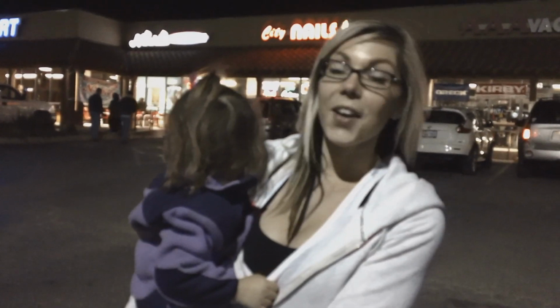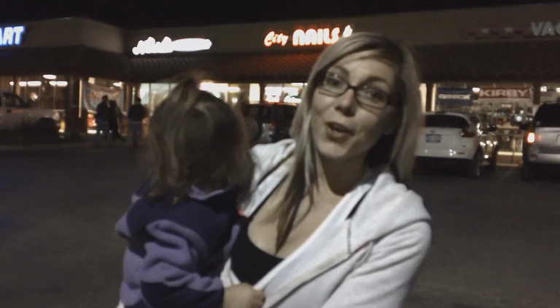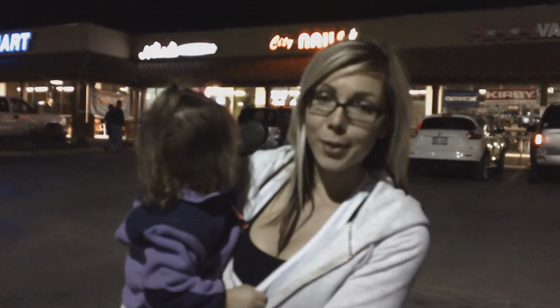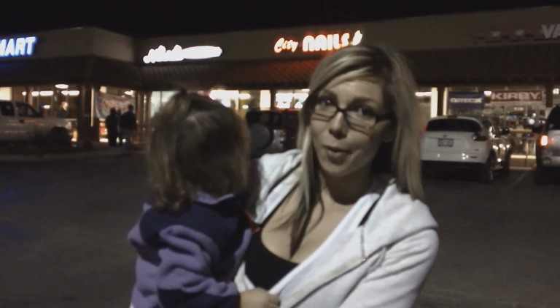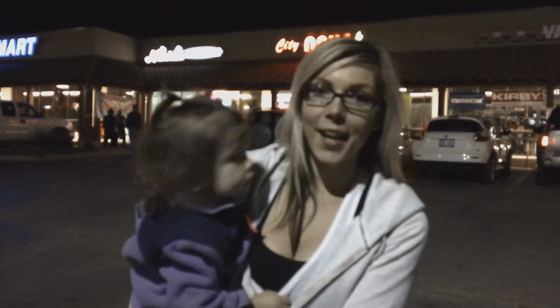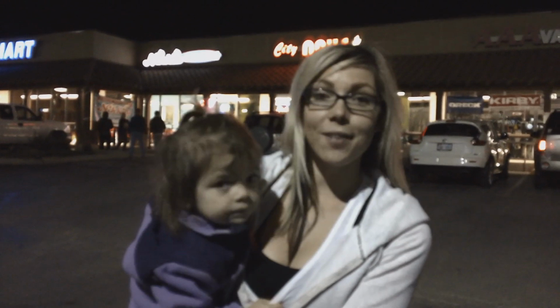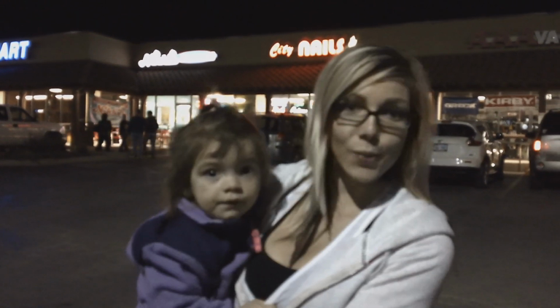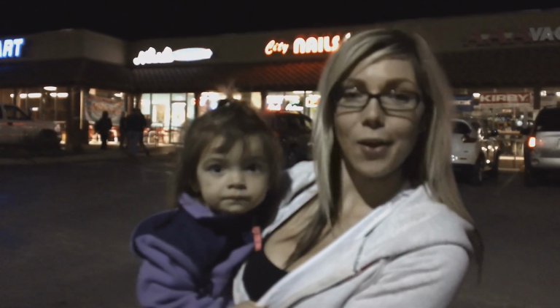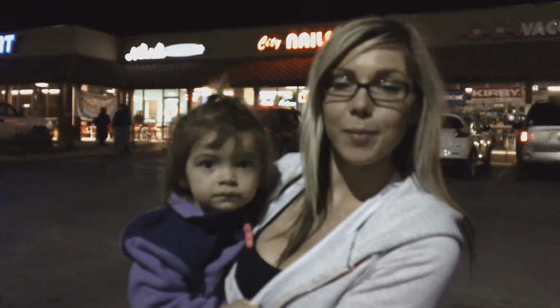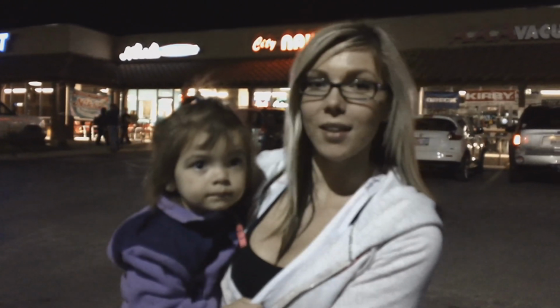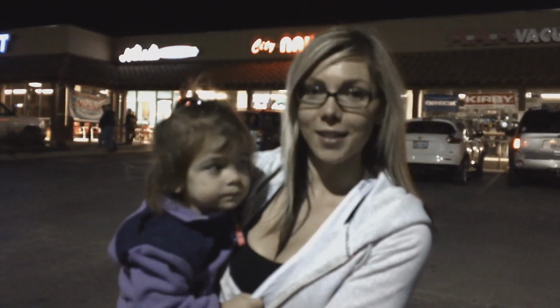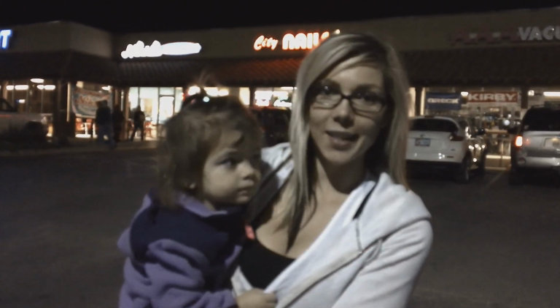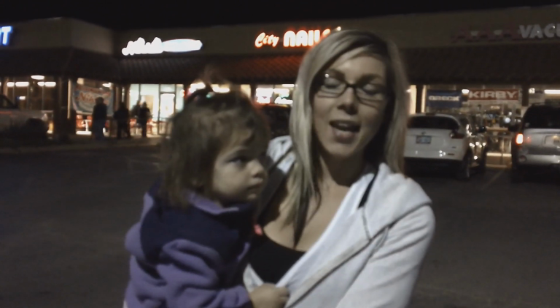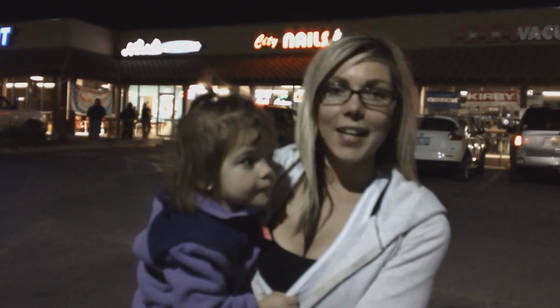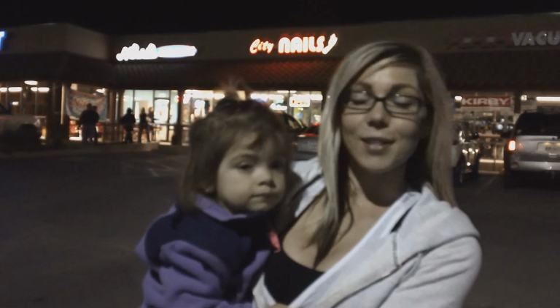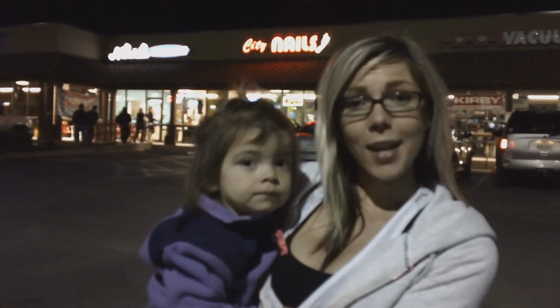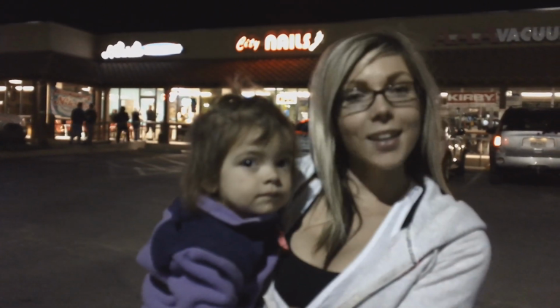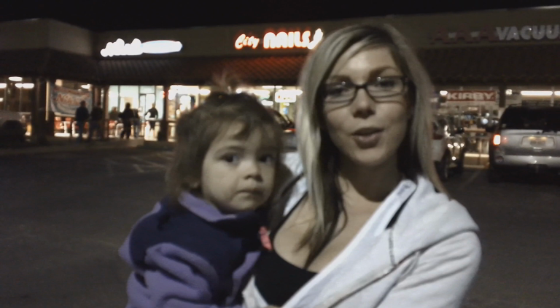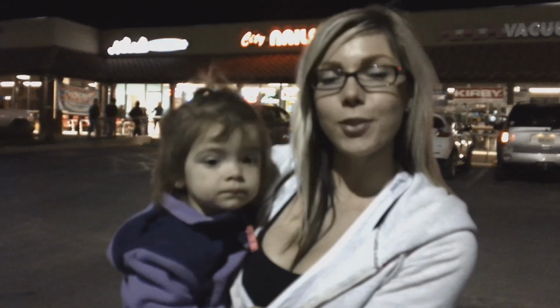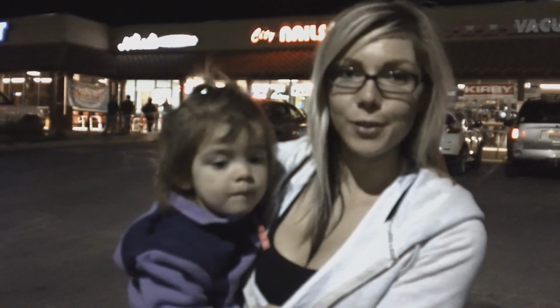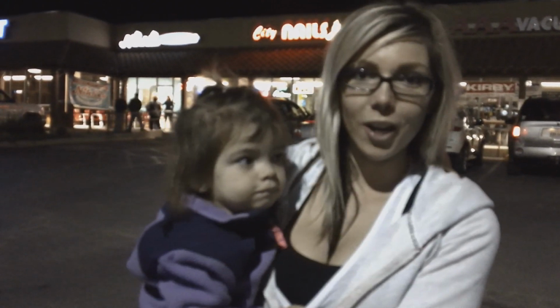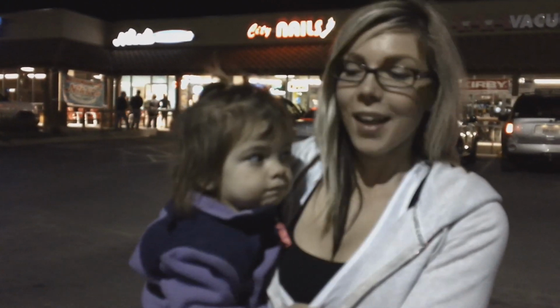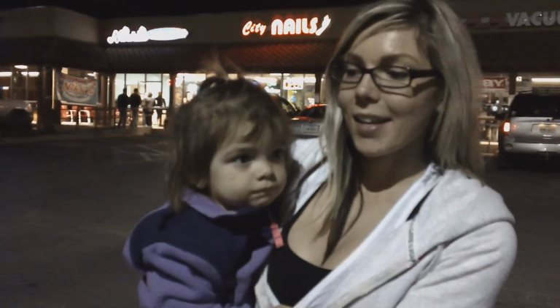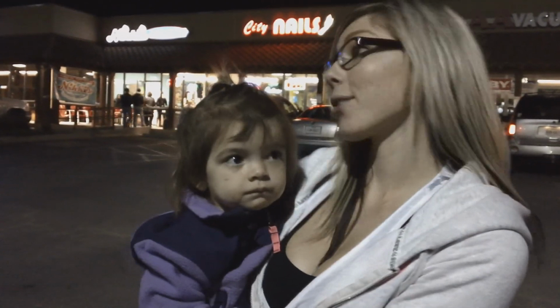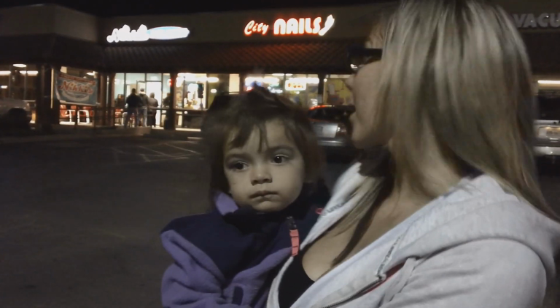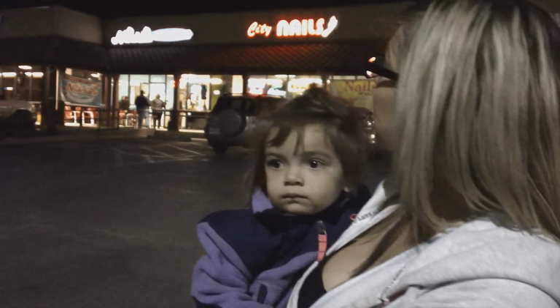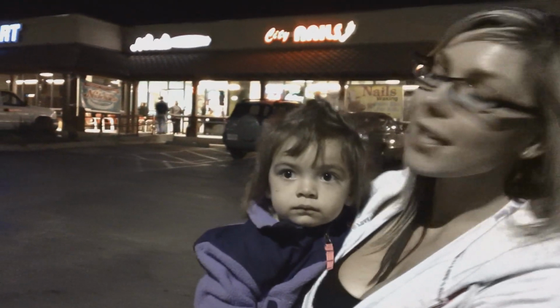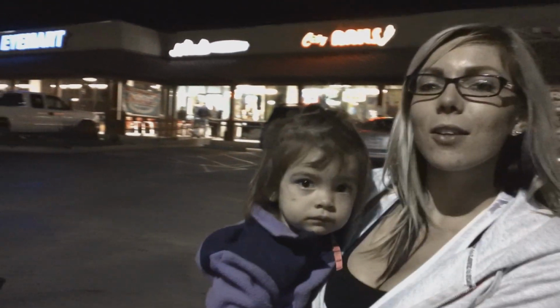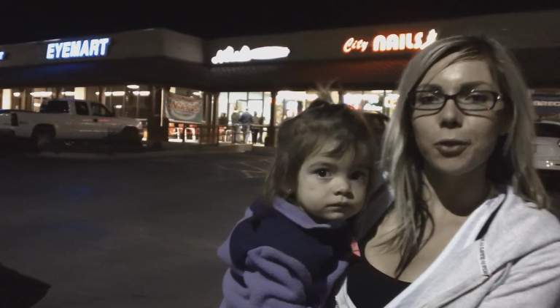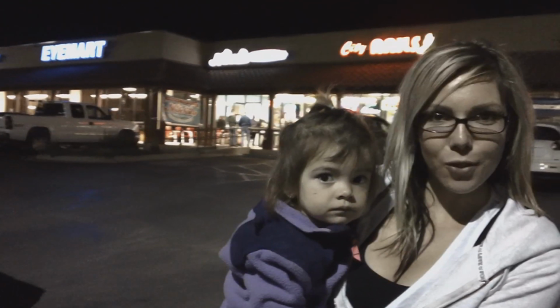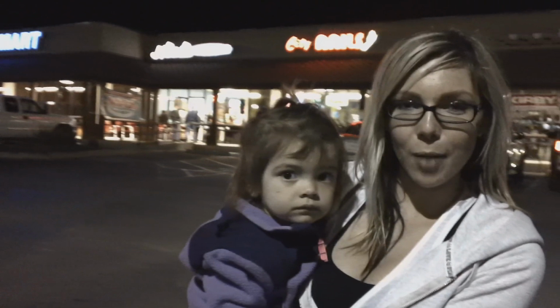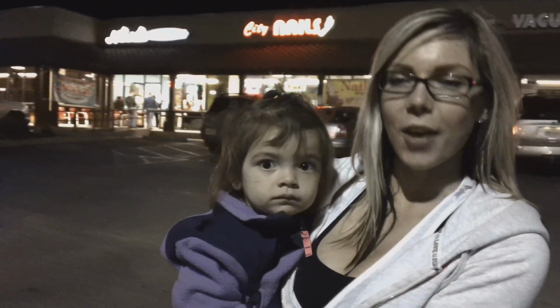Hey y'all, I just want to start out by saying I am 17 weeks out from the Adela Garcia Classic, and it's Friday night. The kids wanted to go out for some frozen yogurt, so here we are — we came to Nikki's, a local frozen yogurt shop here in town.